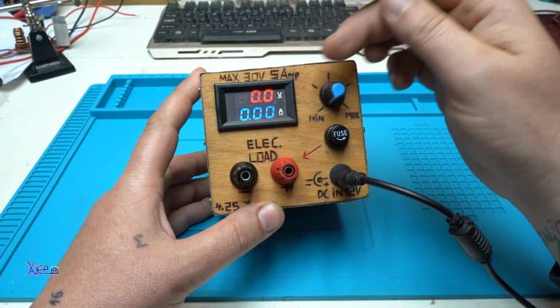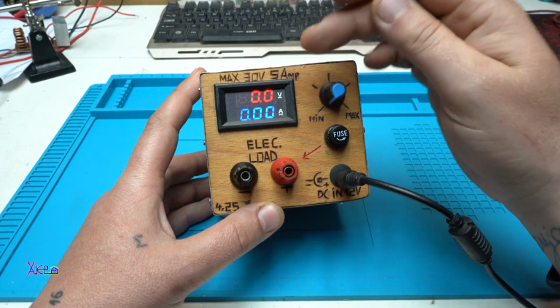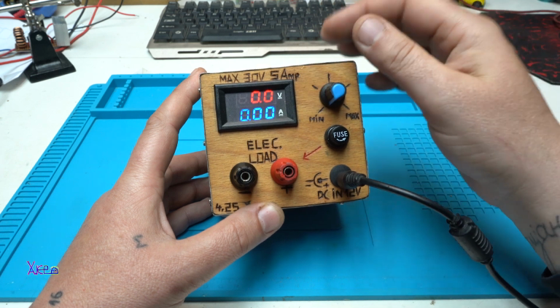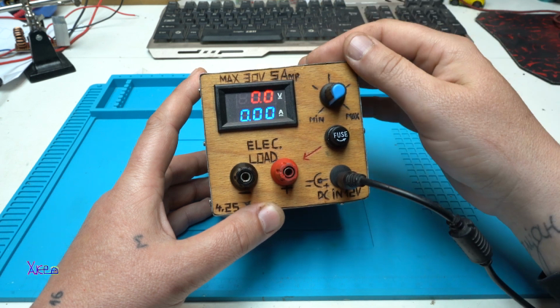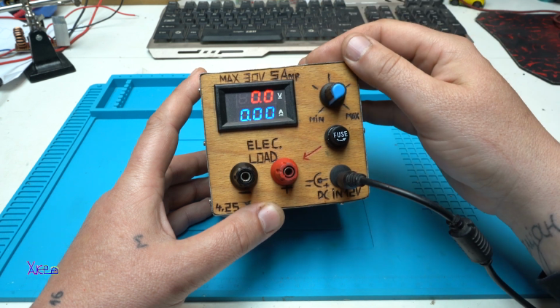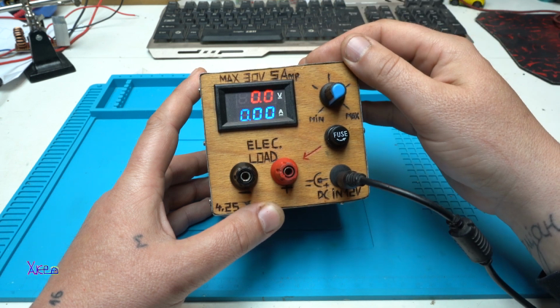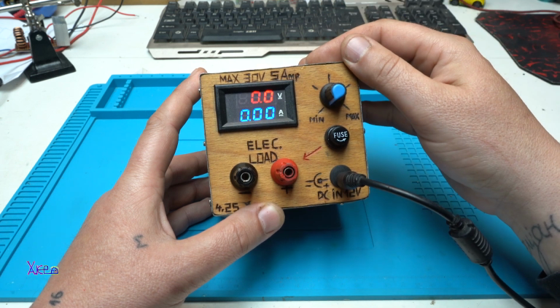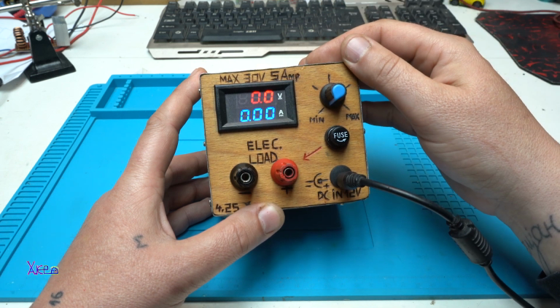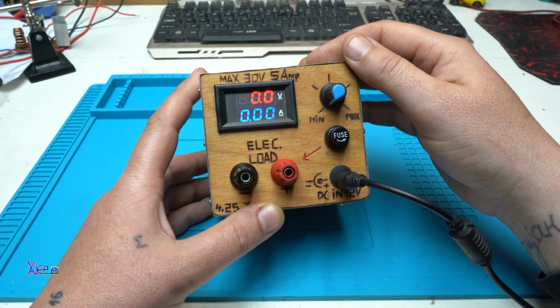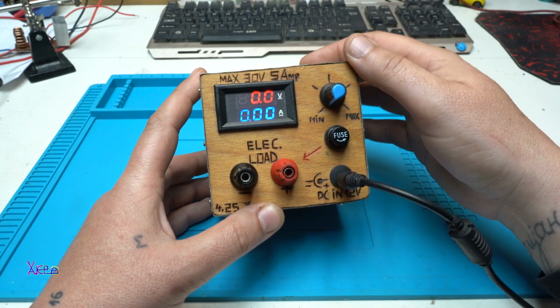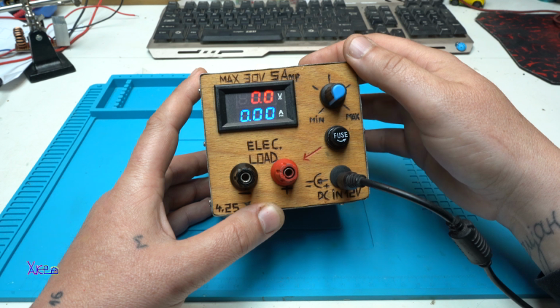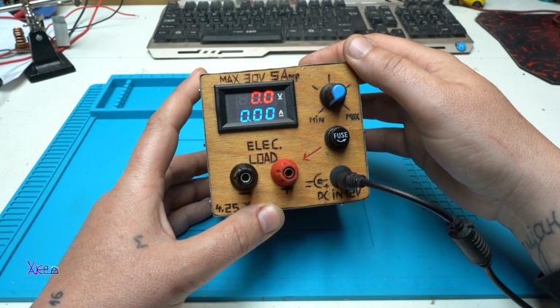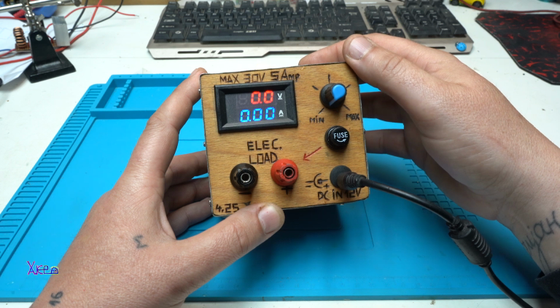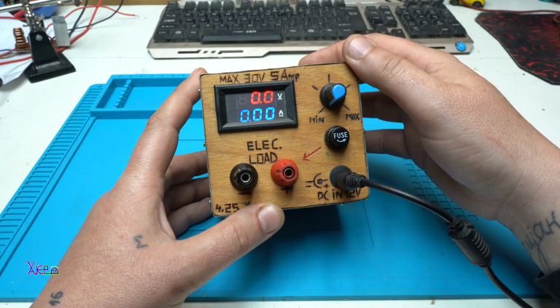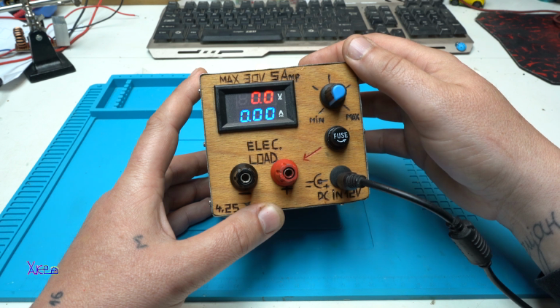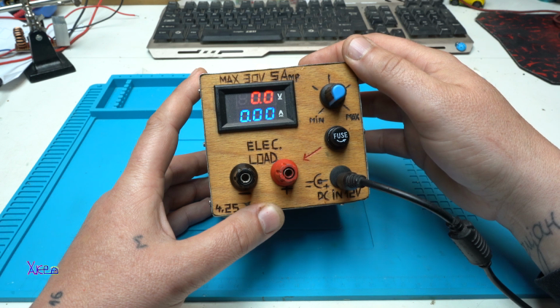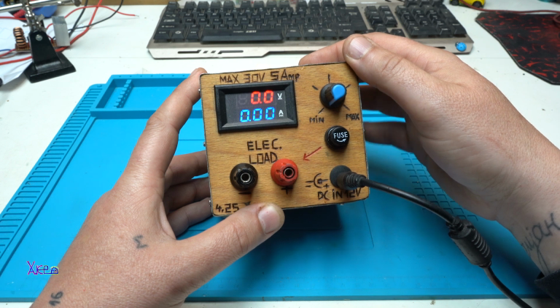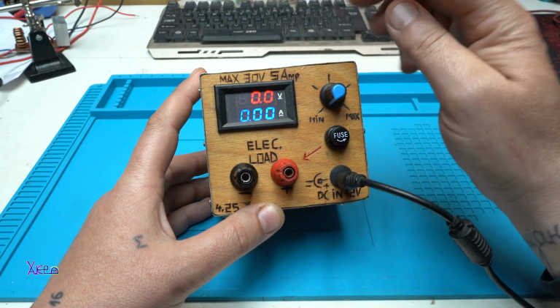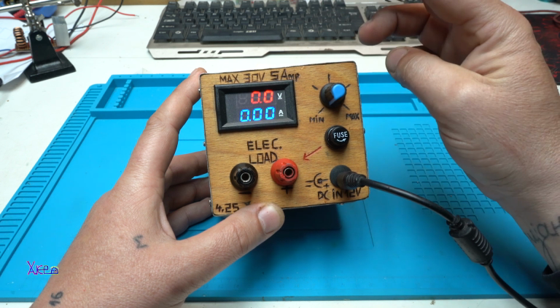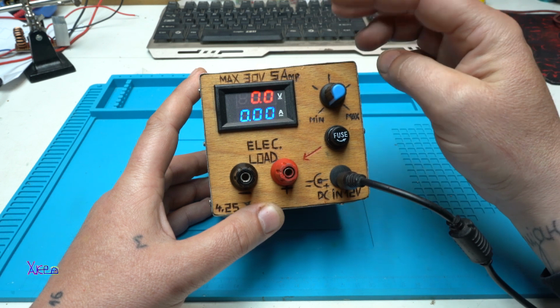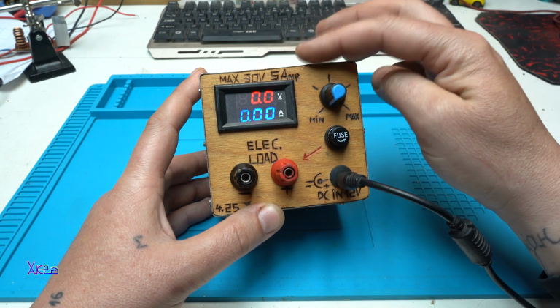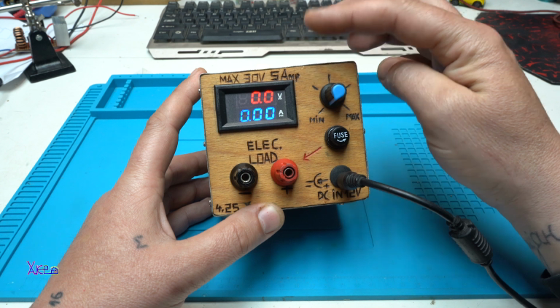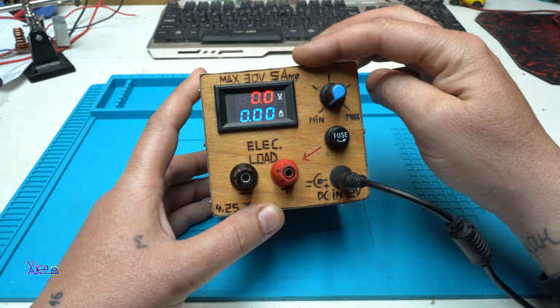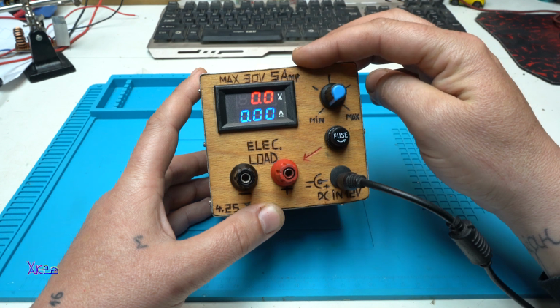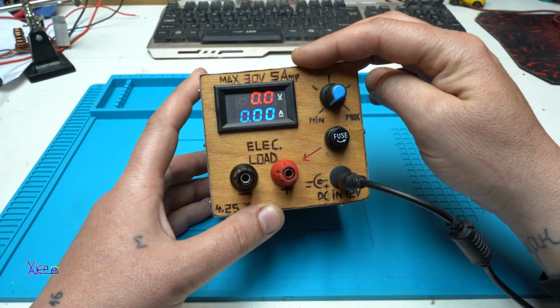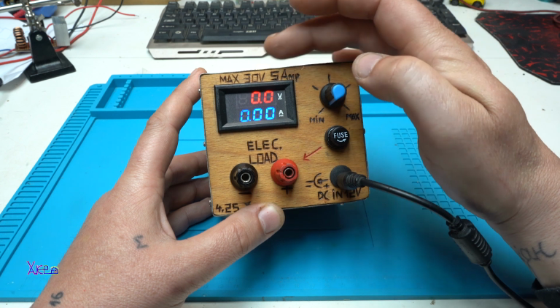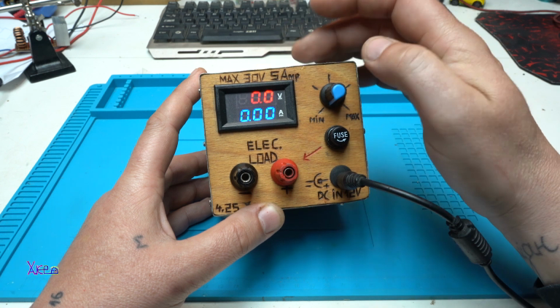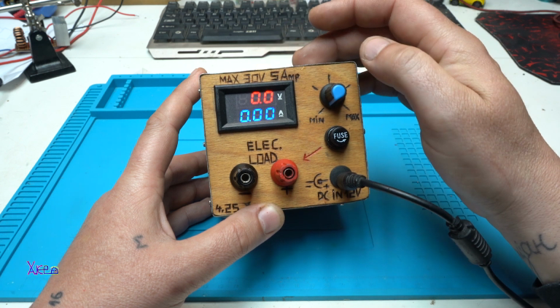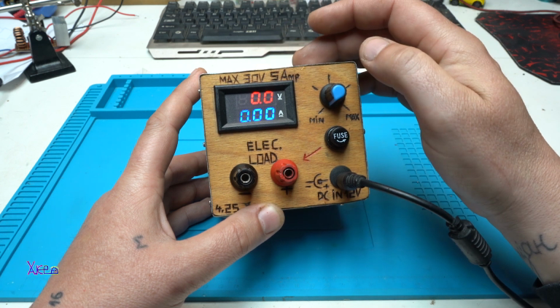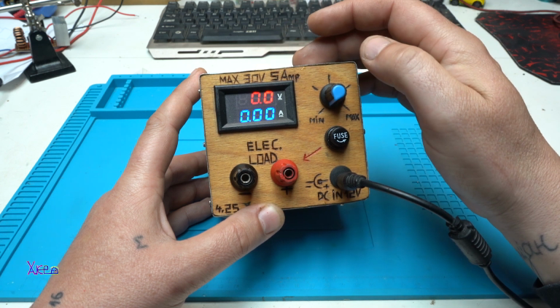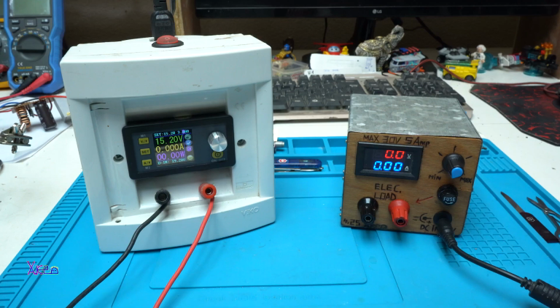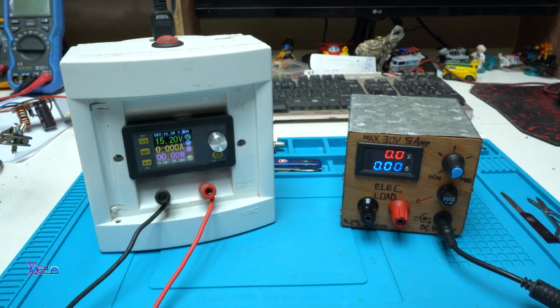As I said, this is 150 watts, but the schematic and the circuit is made for 300 watts. I made it 150 watts with a 30 volt maximum.